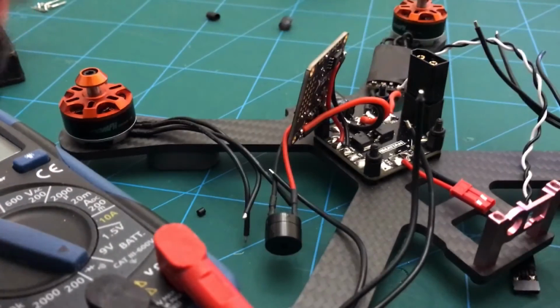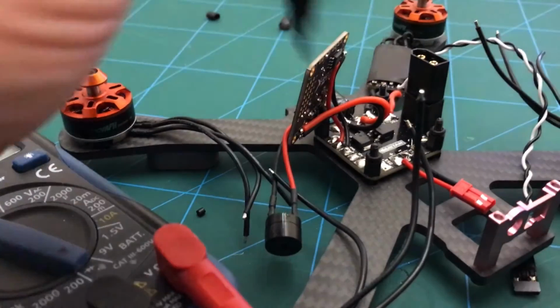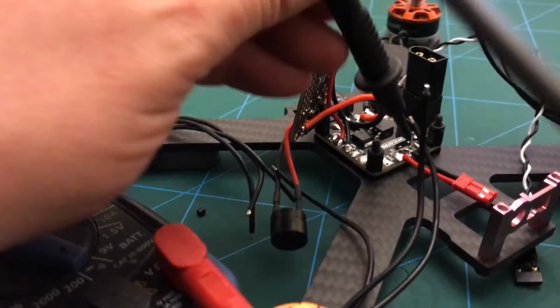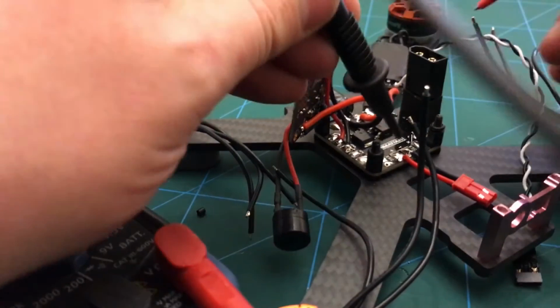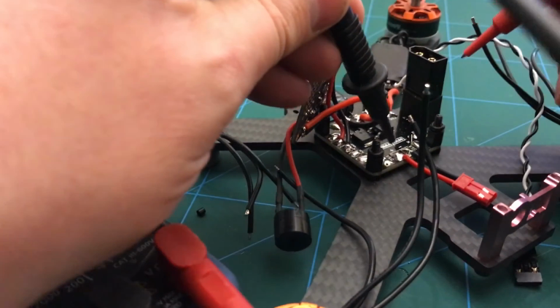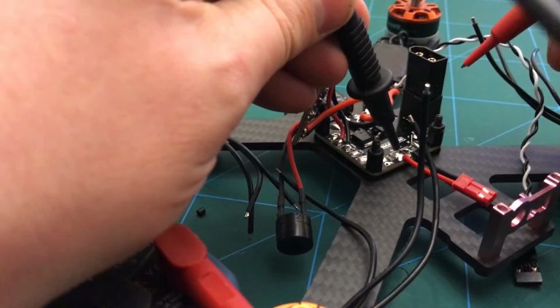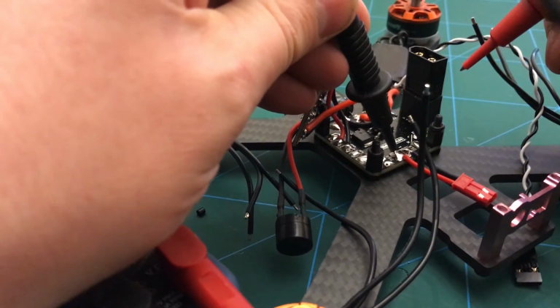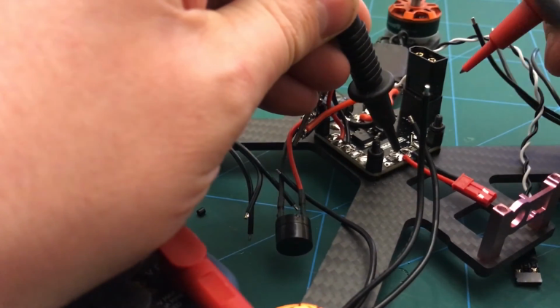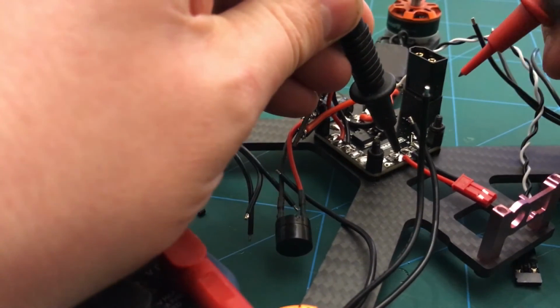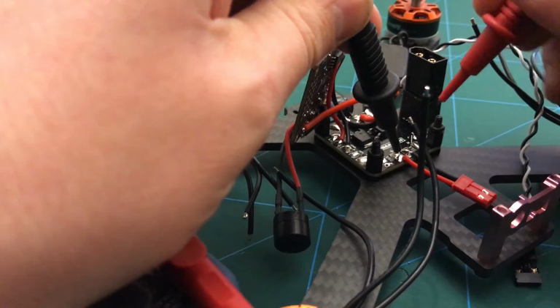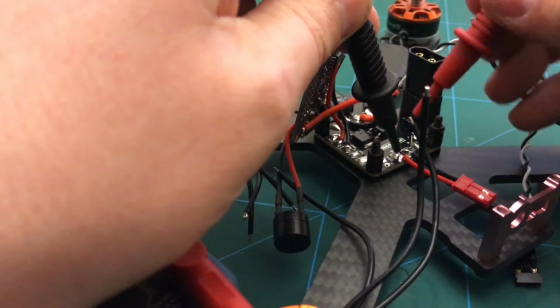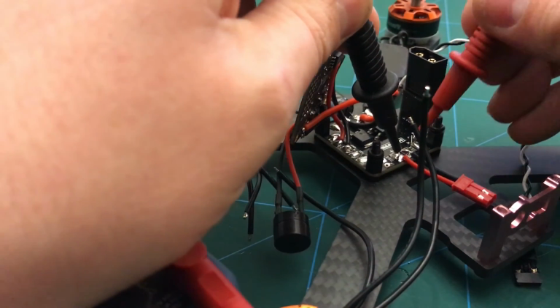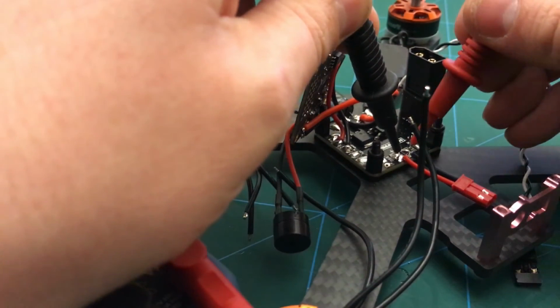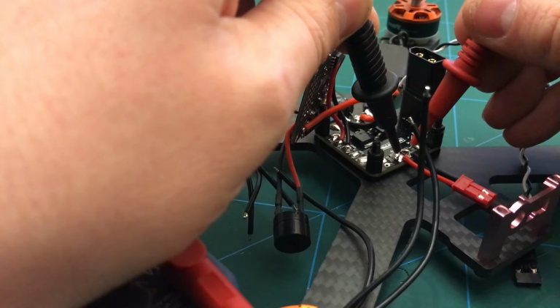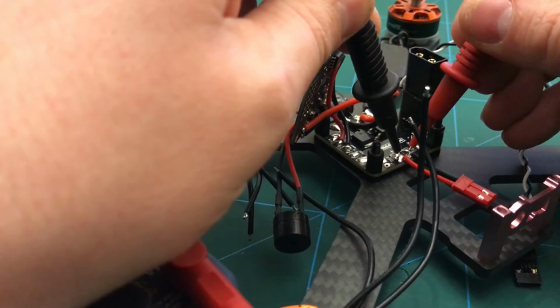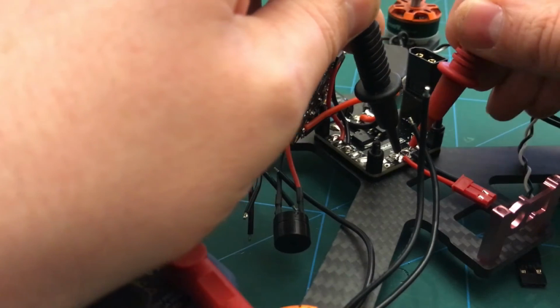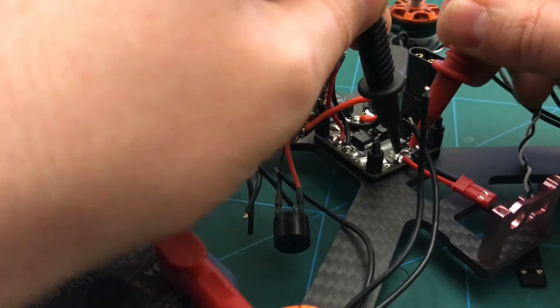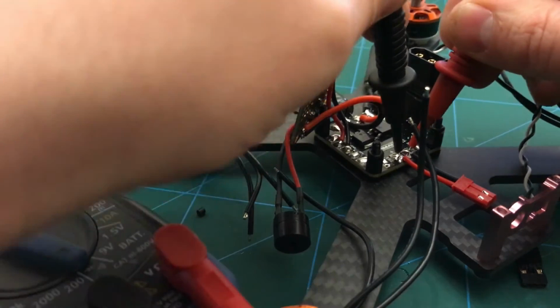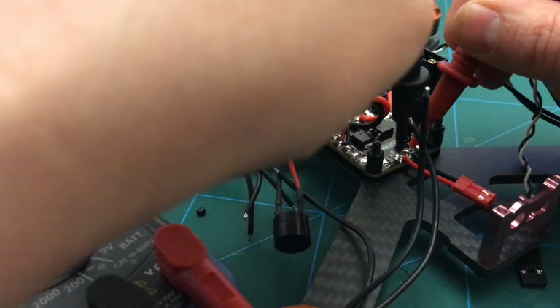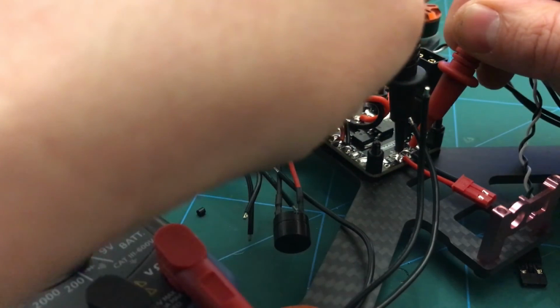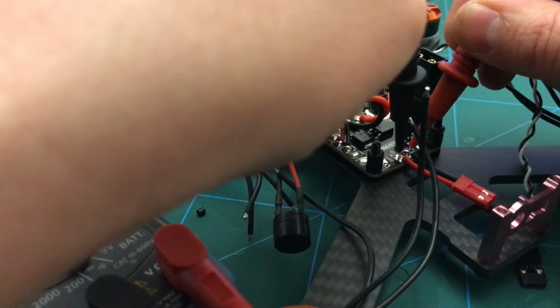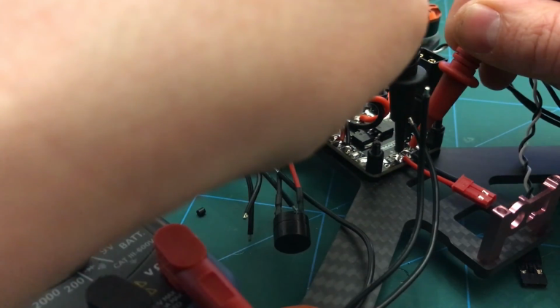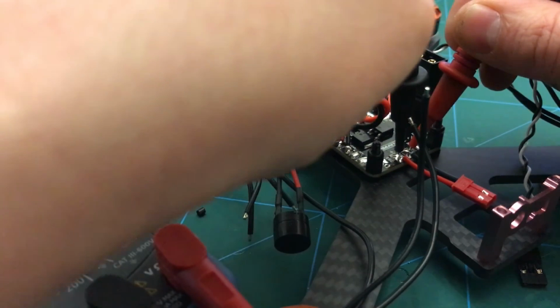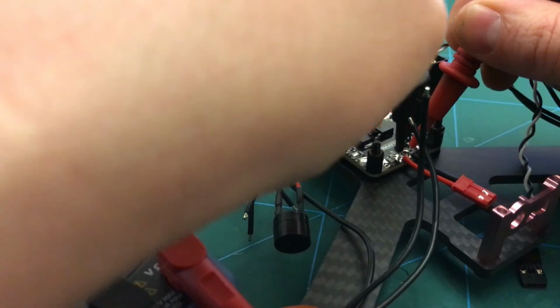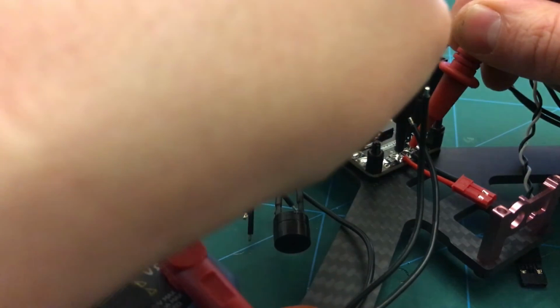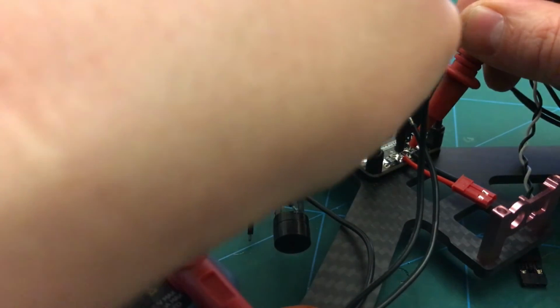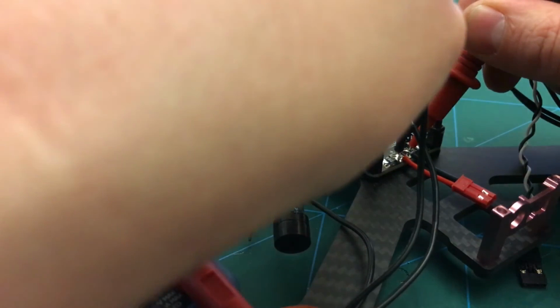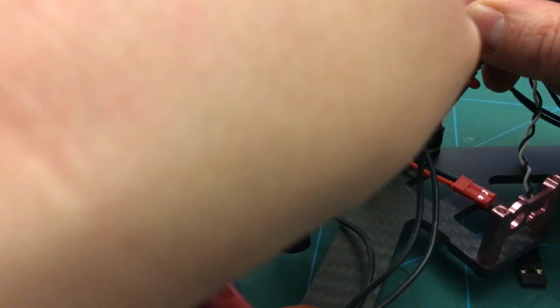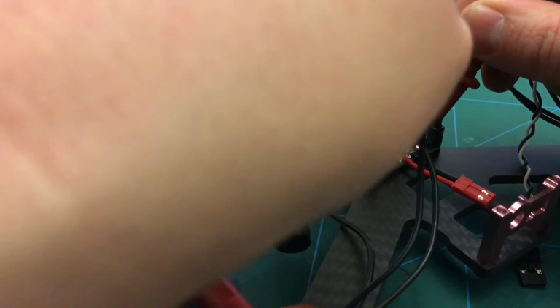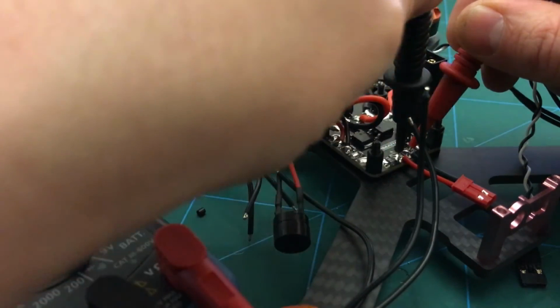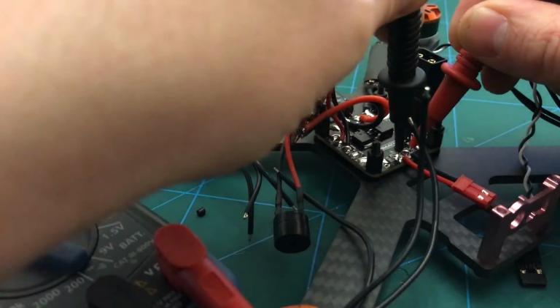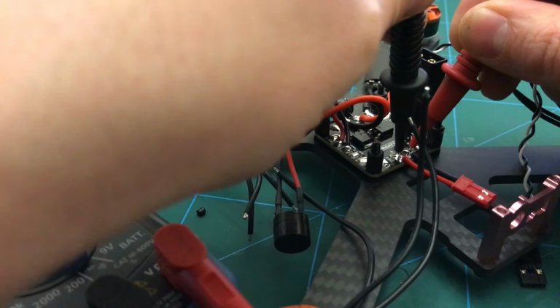You should be able to put one probe on a positive and one on the ground. This sometimes gives me a little blip but I think that's from the capacitor.